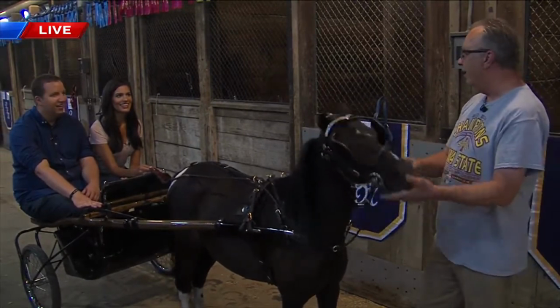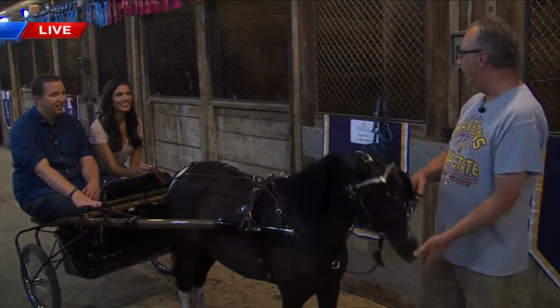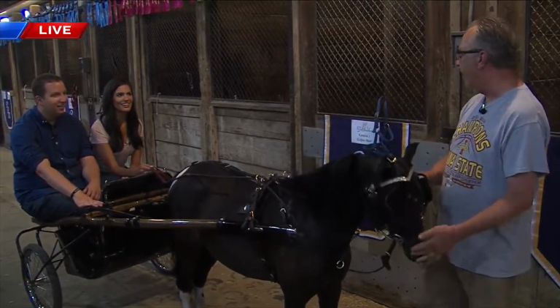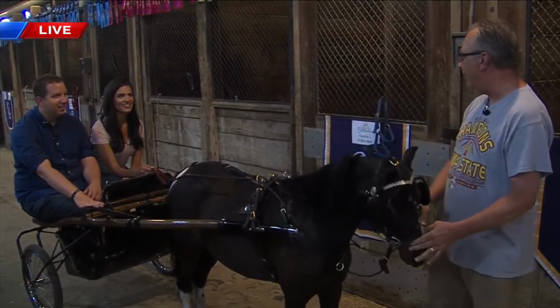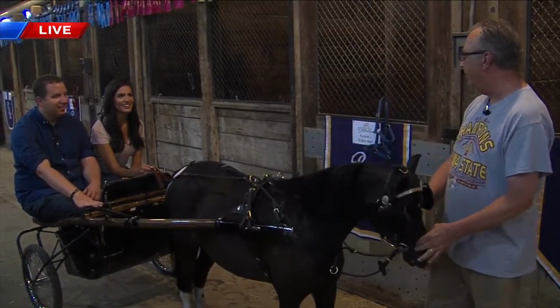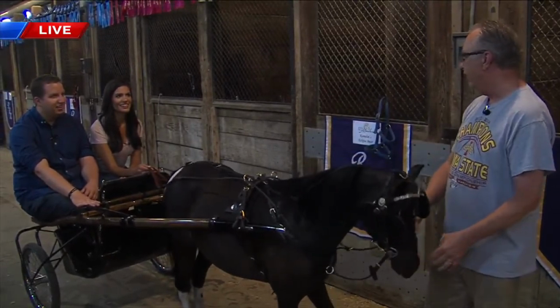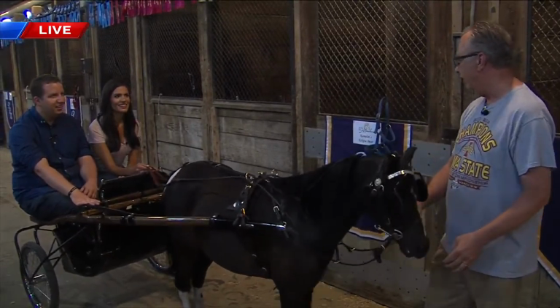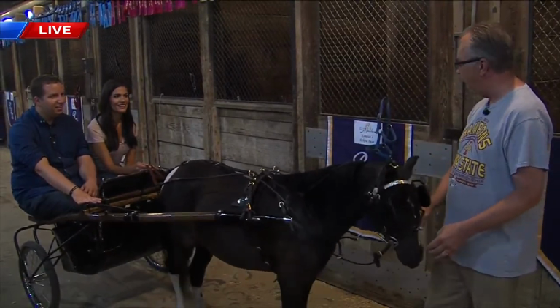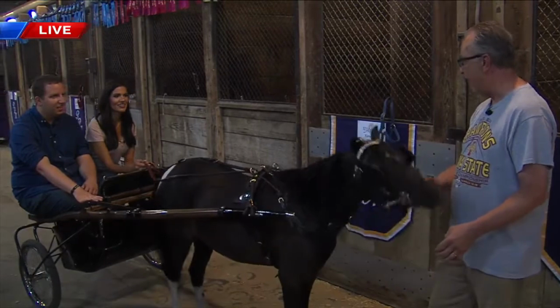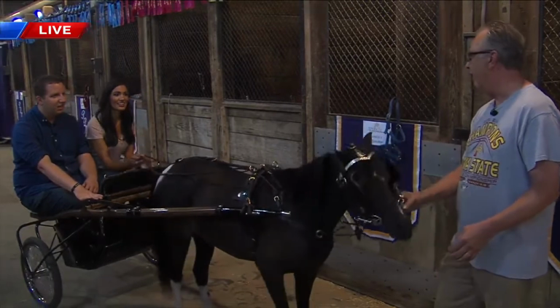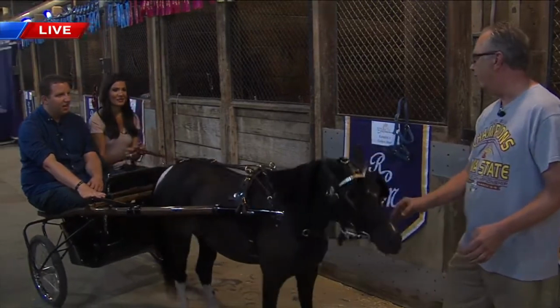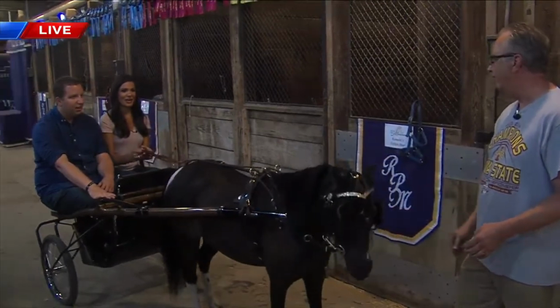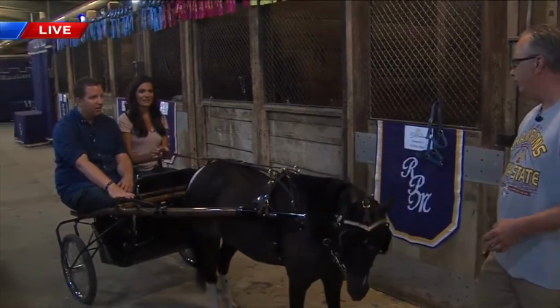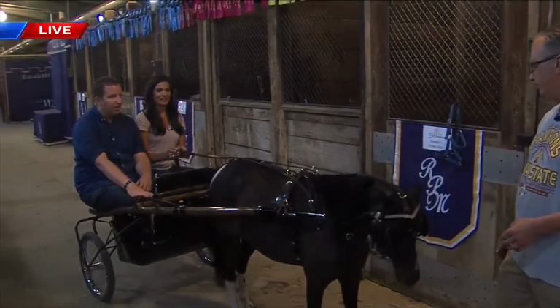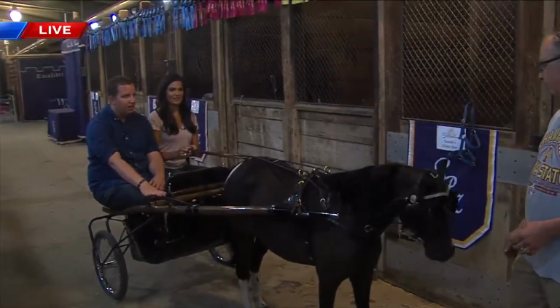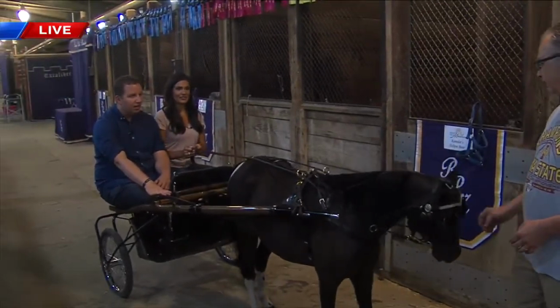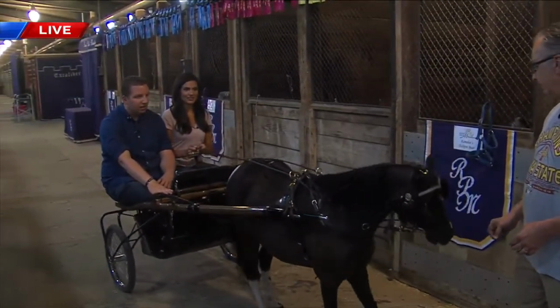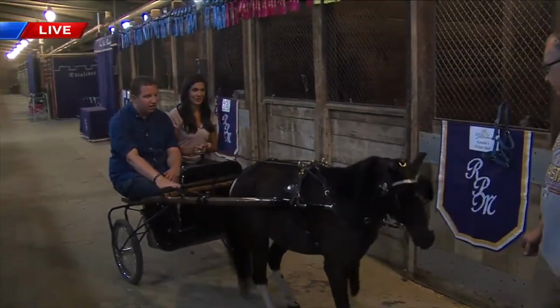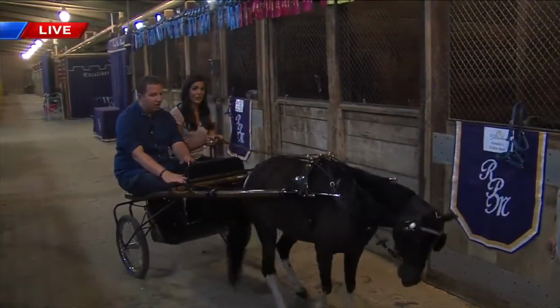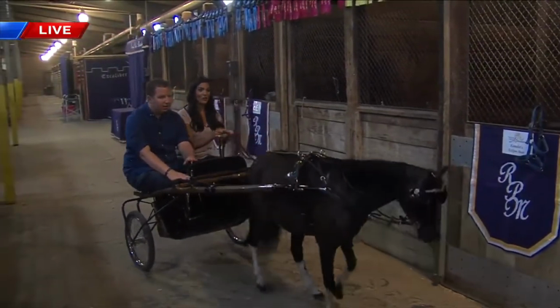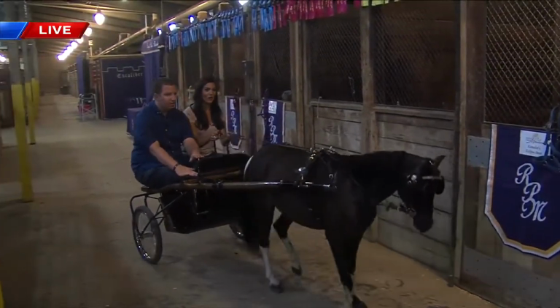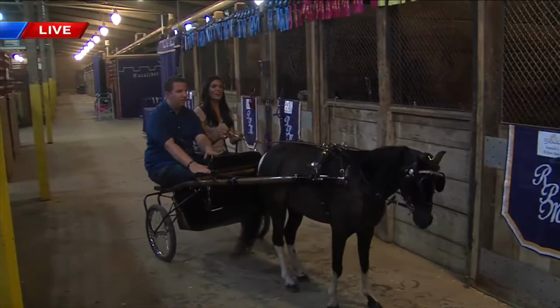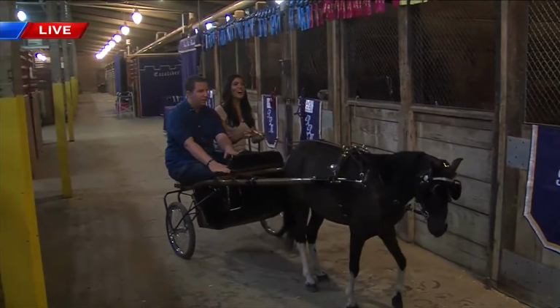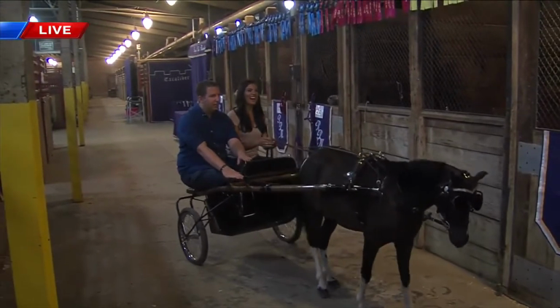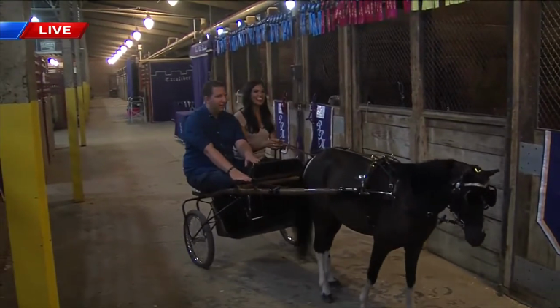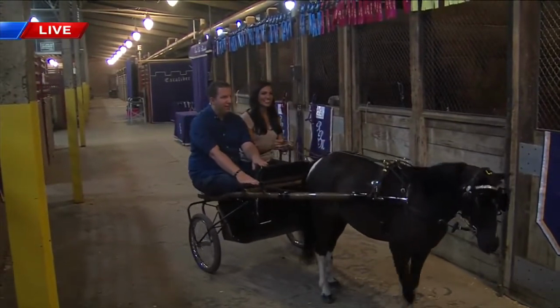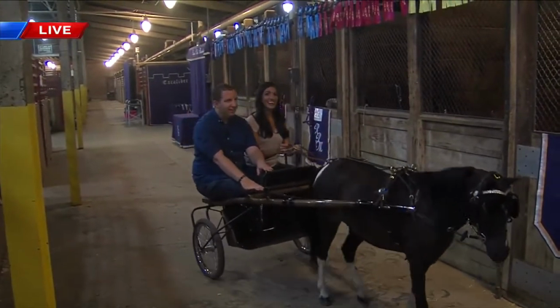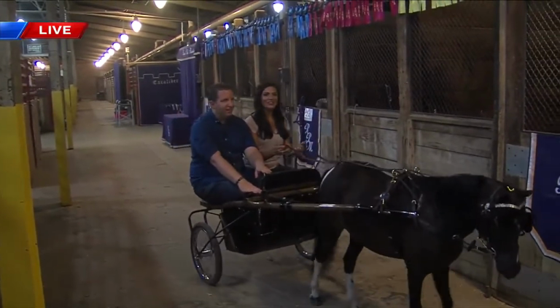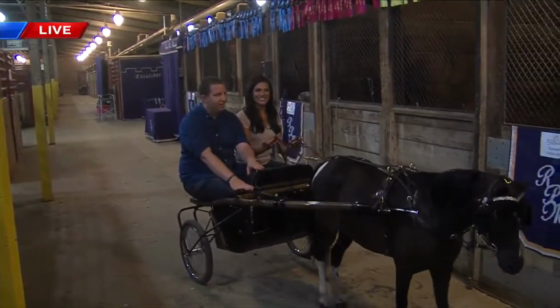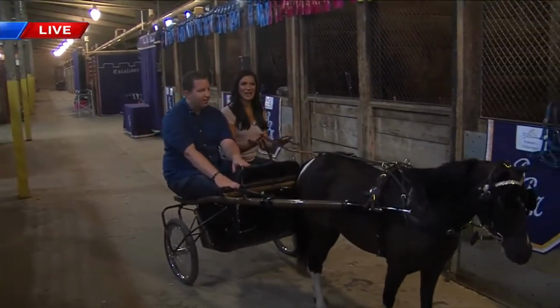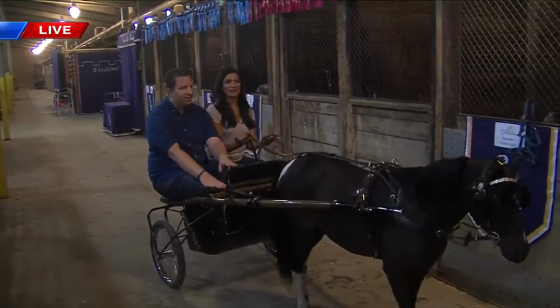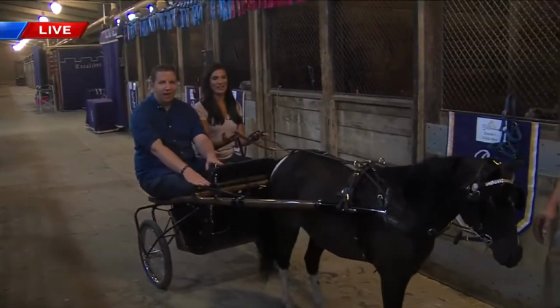You'll stand in the lineup and they'll ask you to back. You can back him right now. Back. There we go — whoa. You guys, I'm like a pro here. This is fun!